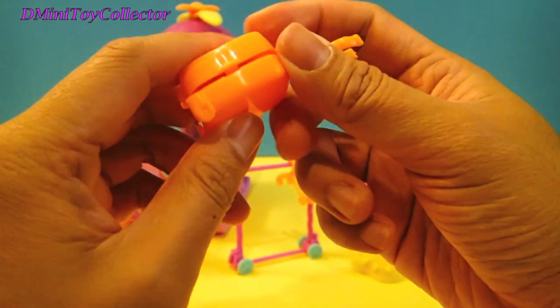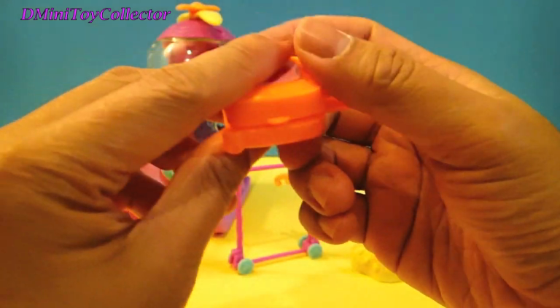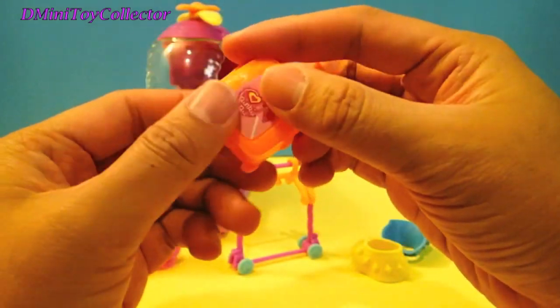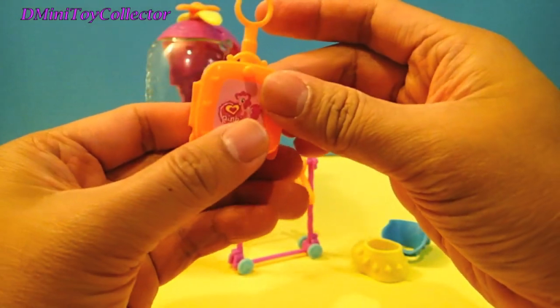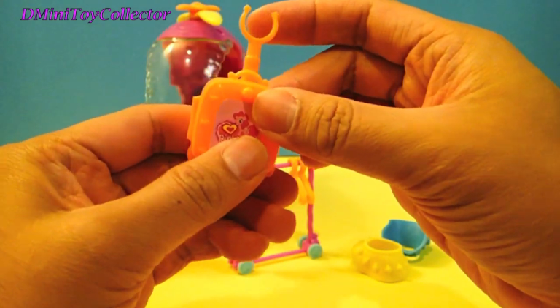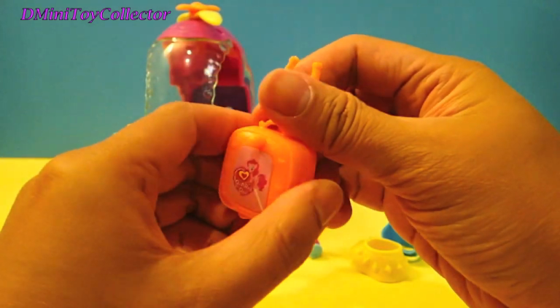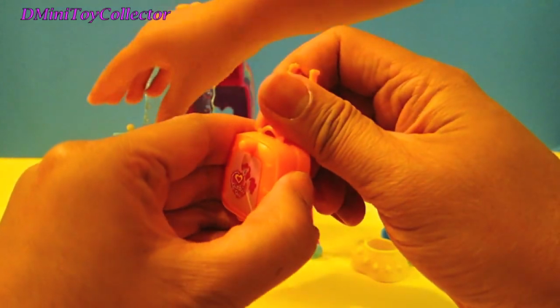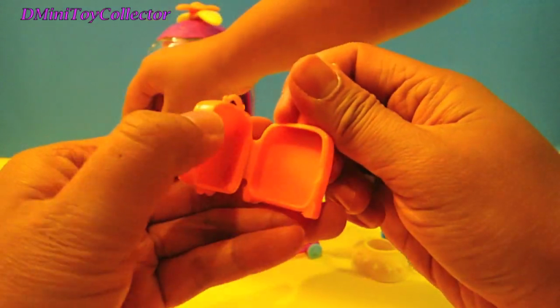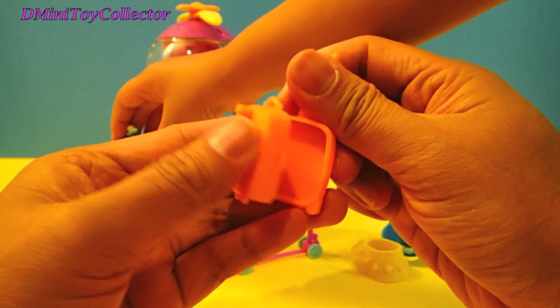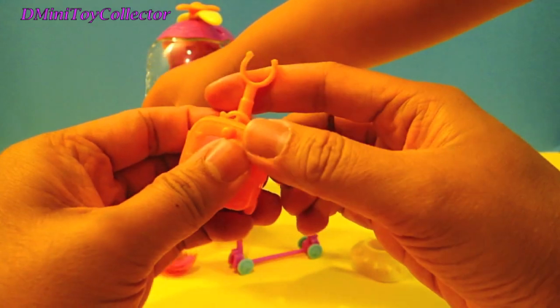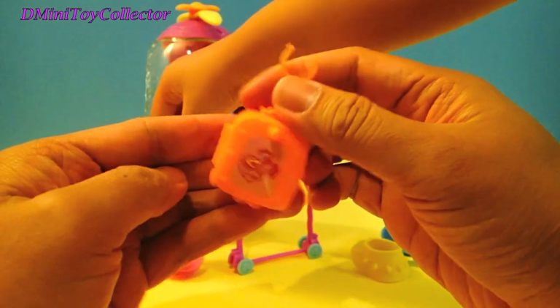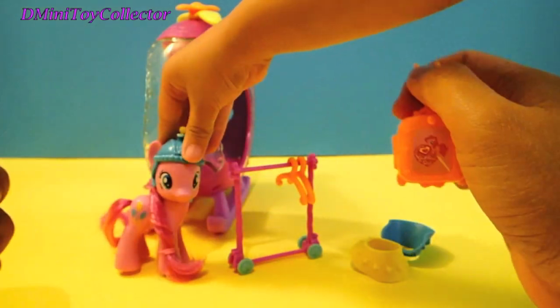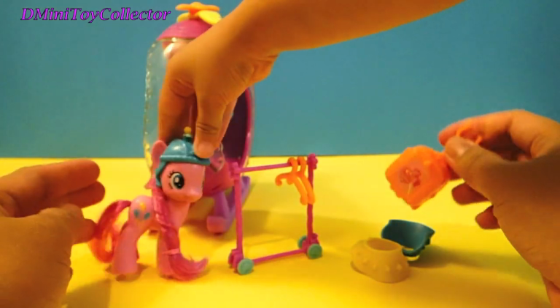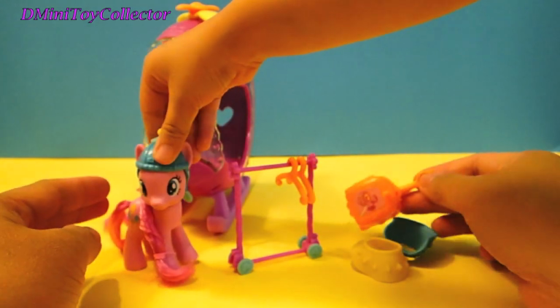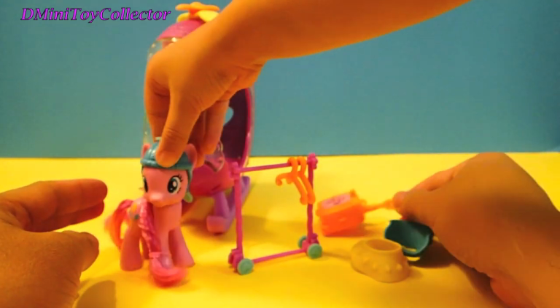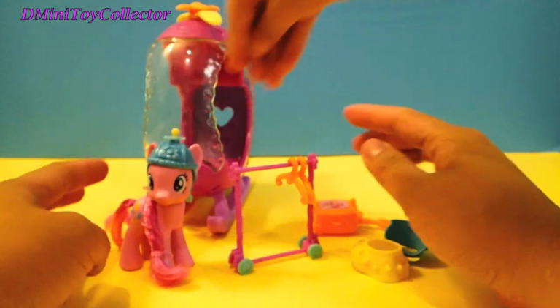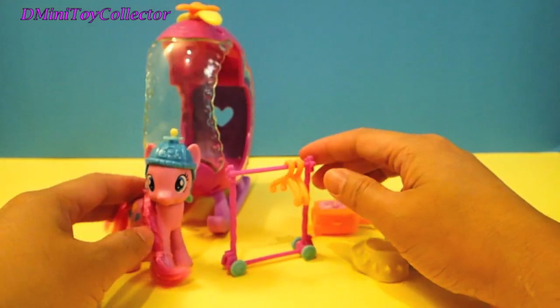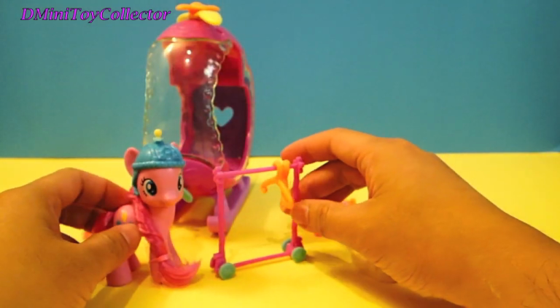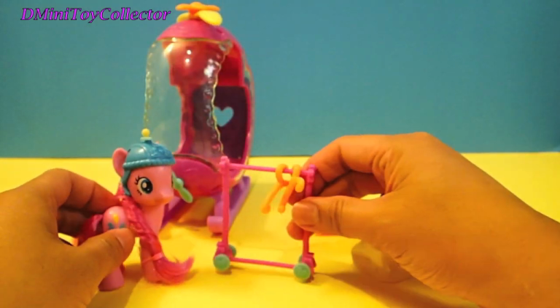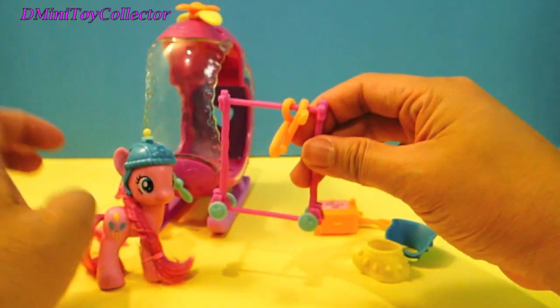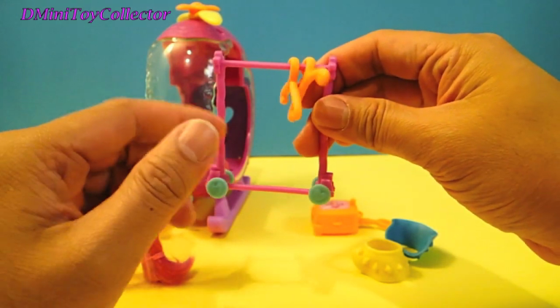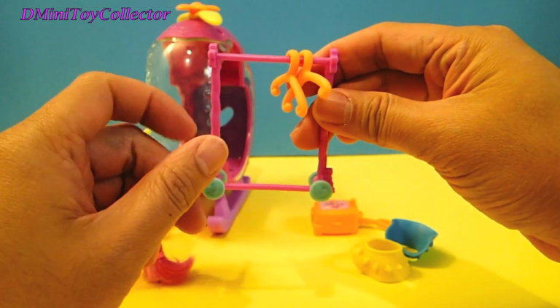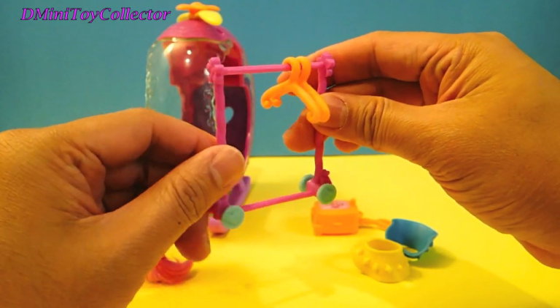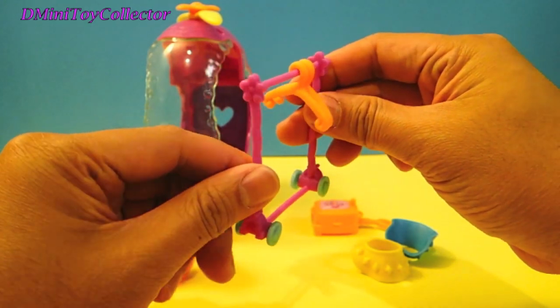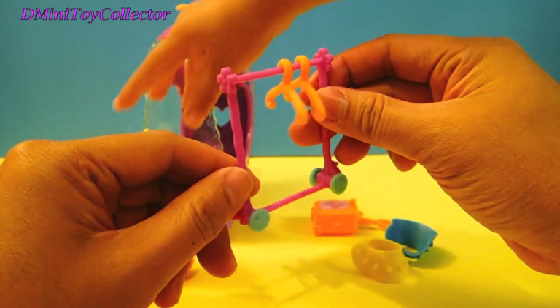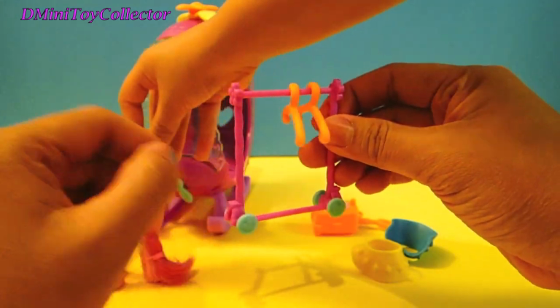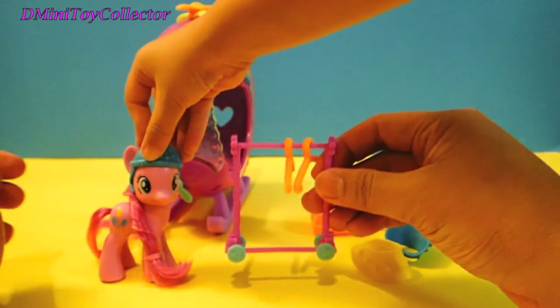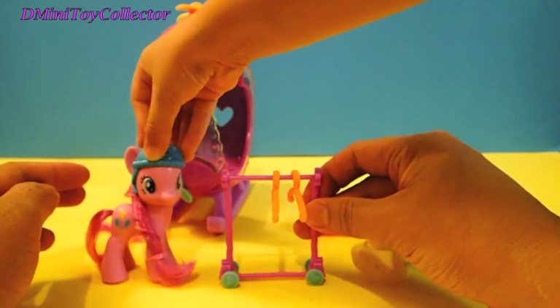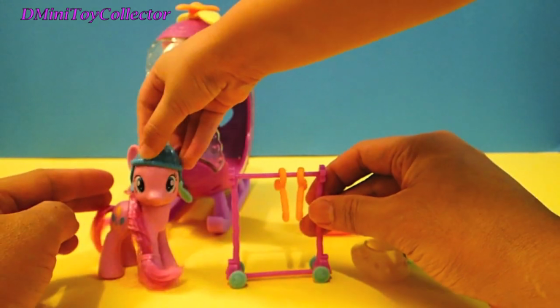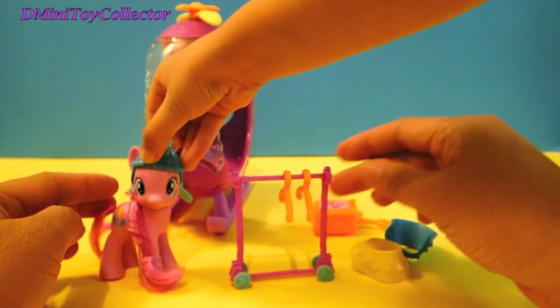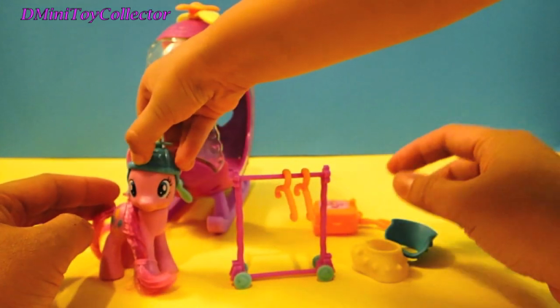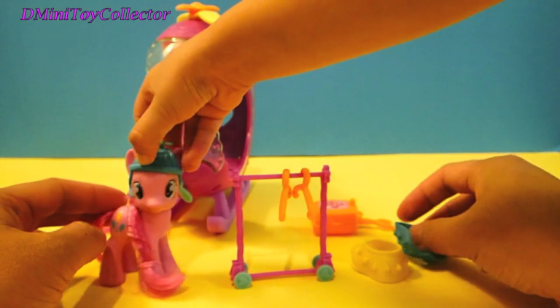Look at that — it closes and opens. It's my suitcase and it belongs to me. Oh, look at these hangers. Aren't they so cute? Yeah! Nopony else has a hanger like me.